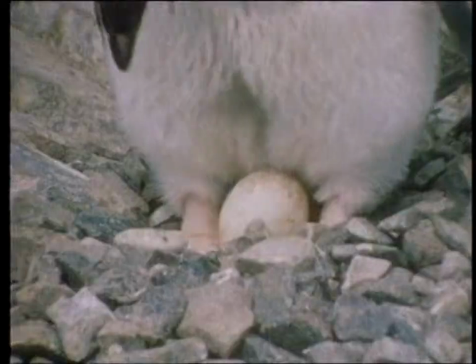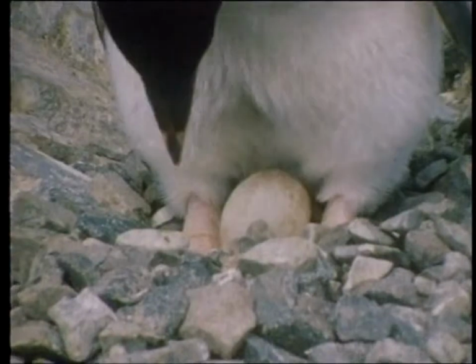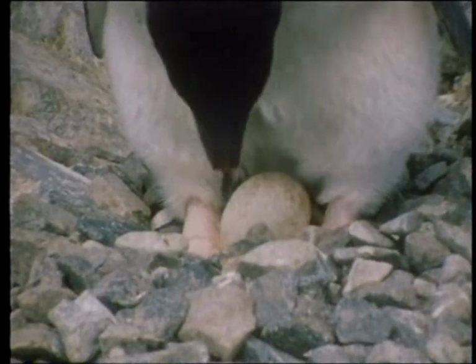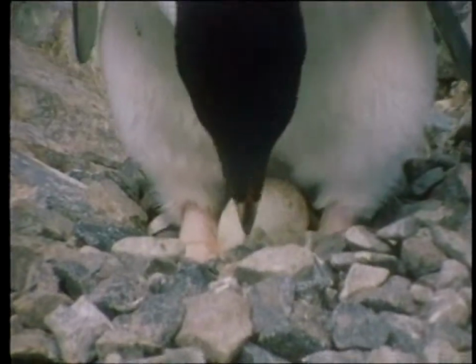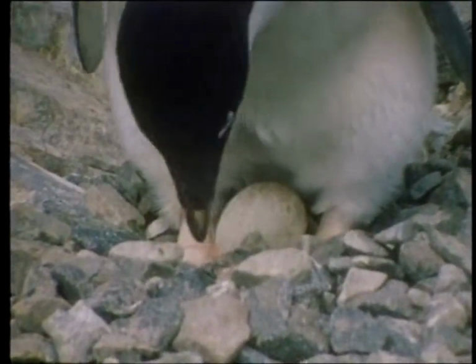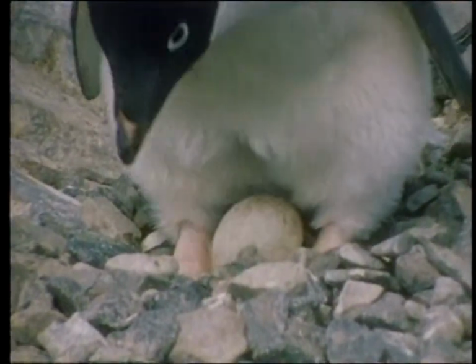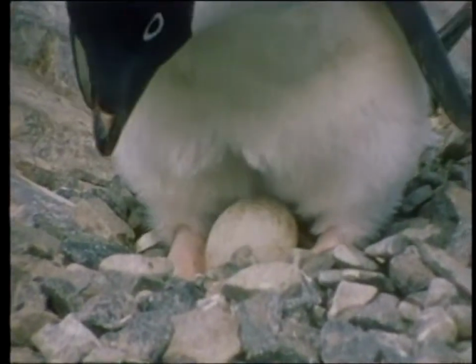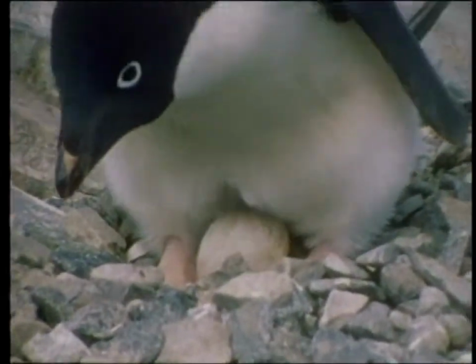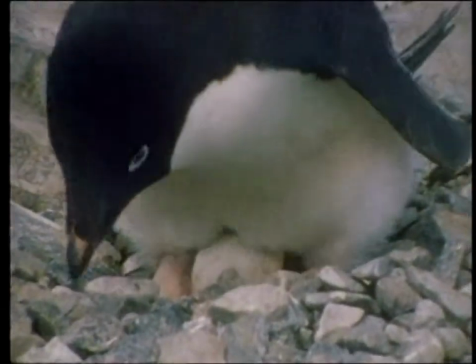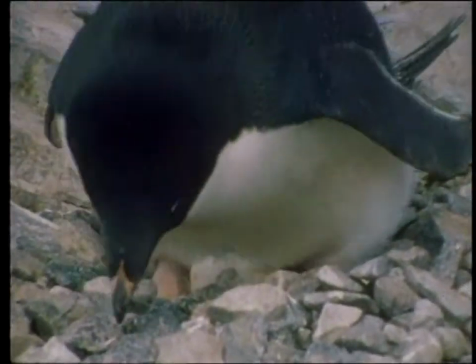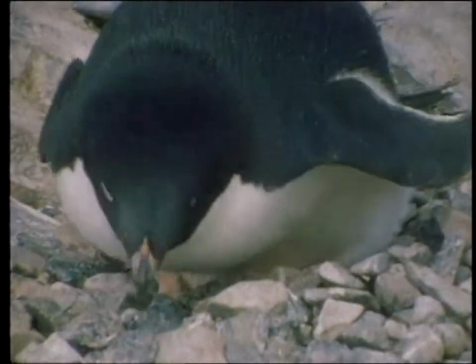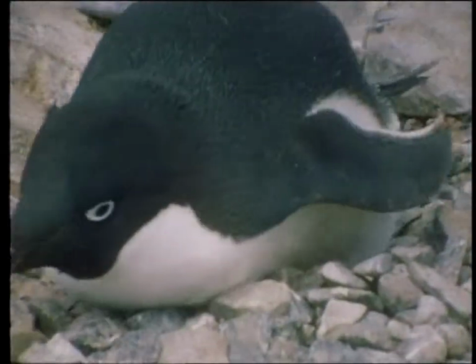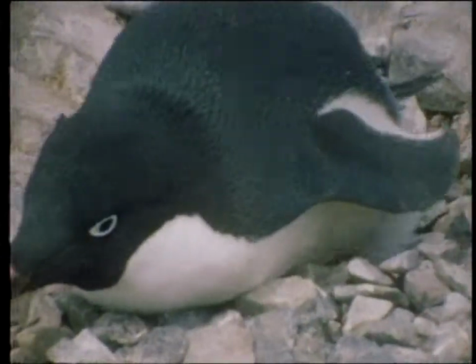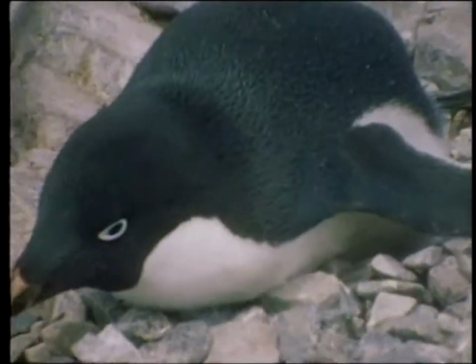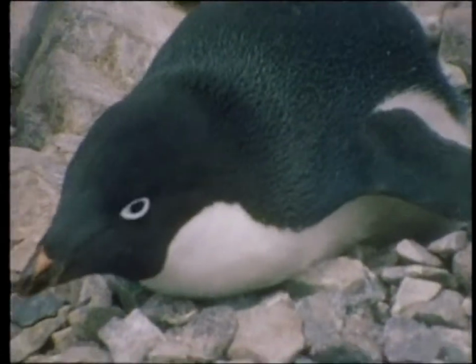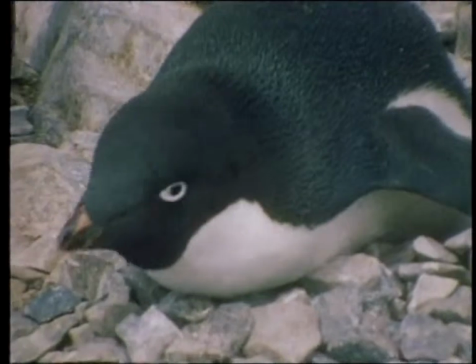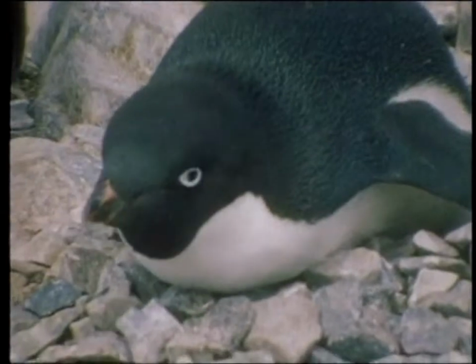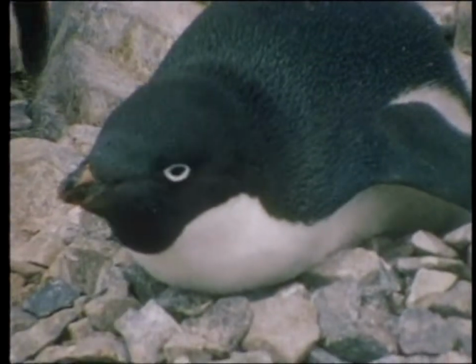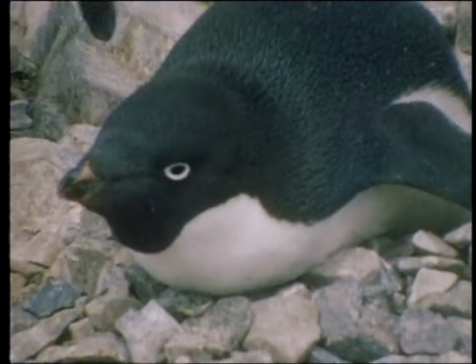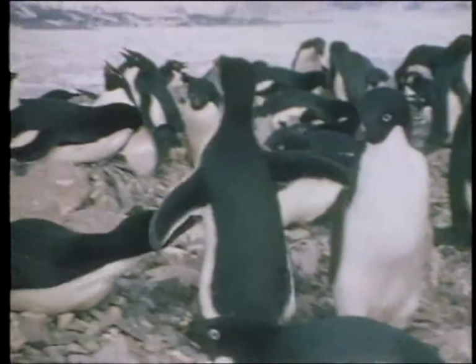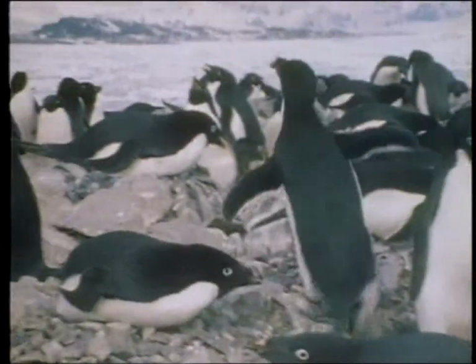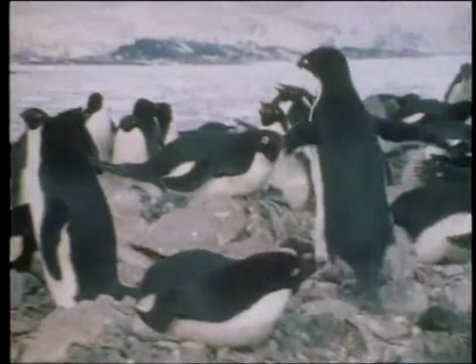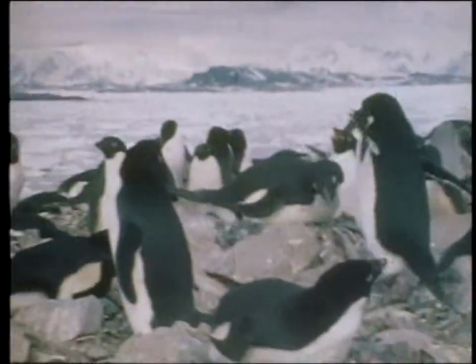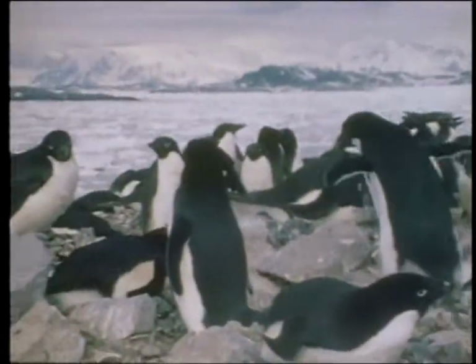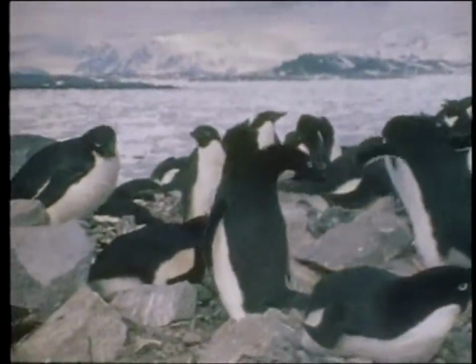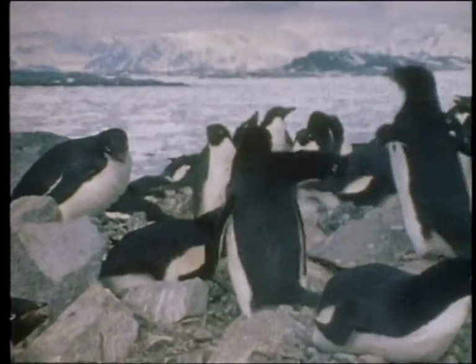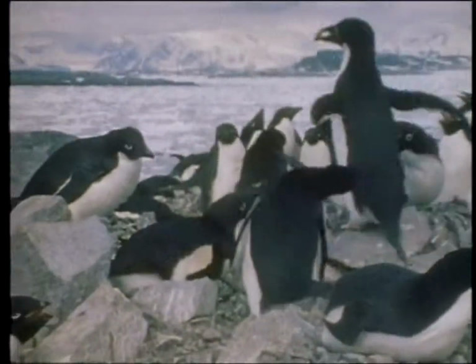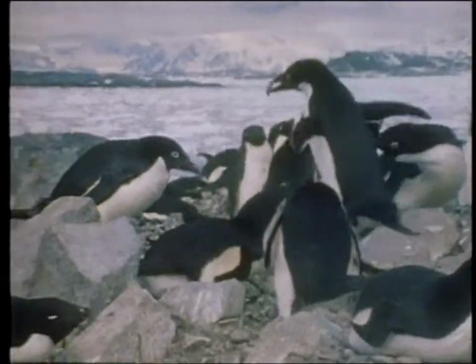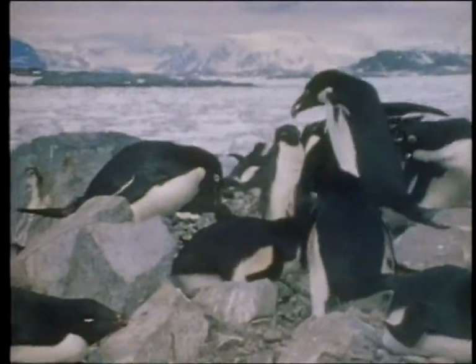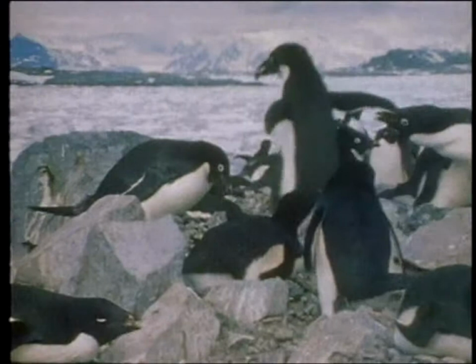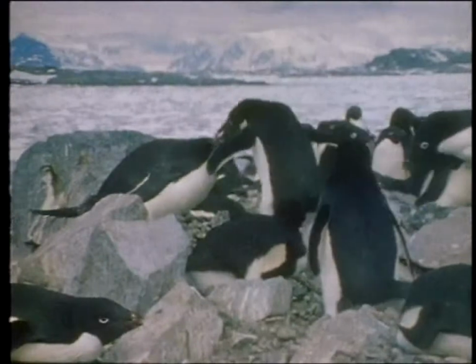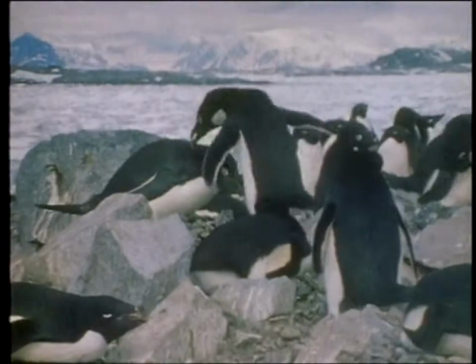The Adelie penguin normally lays one to two eggs, and the male and the female take it in turn to keep them warm so they can hatch. So when one bird is on the nest, the other one is away feeding at sea.